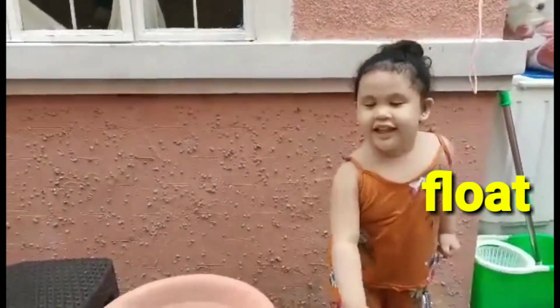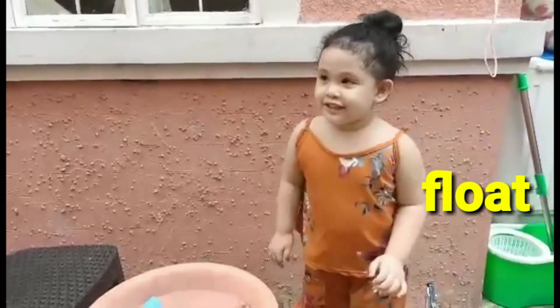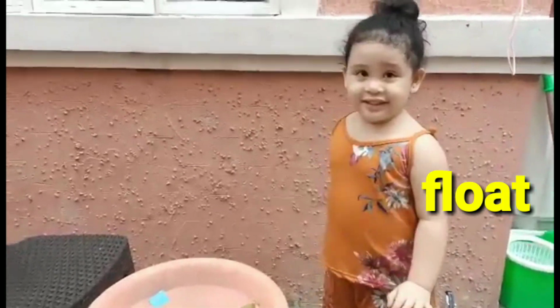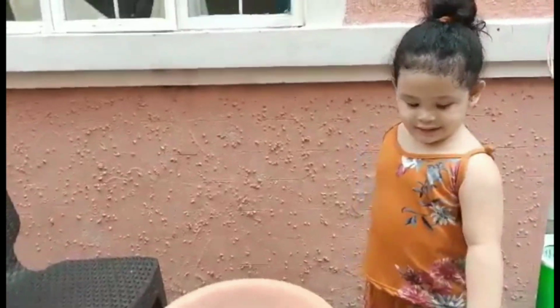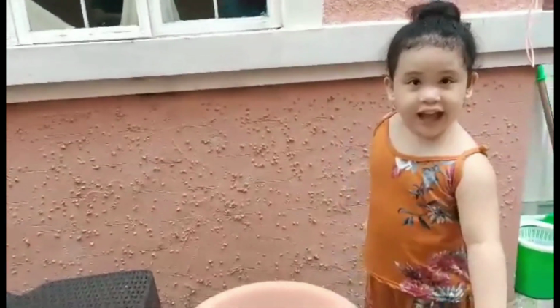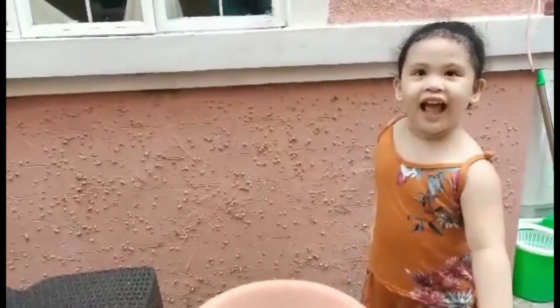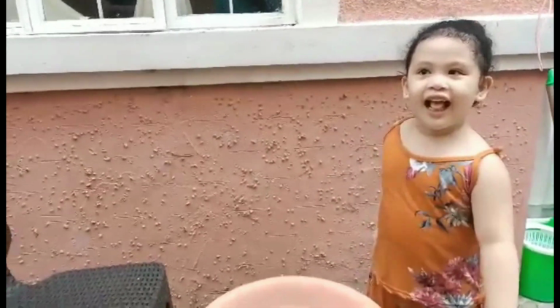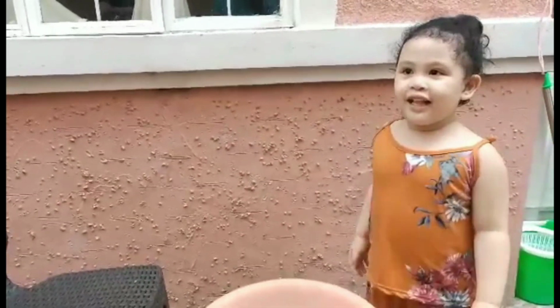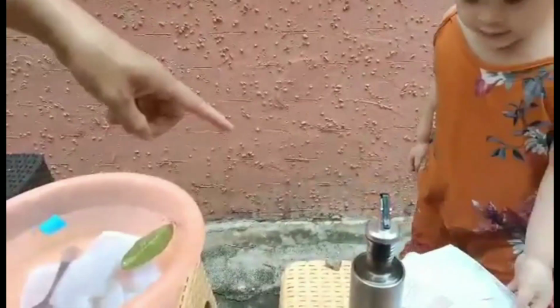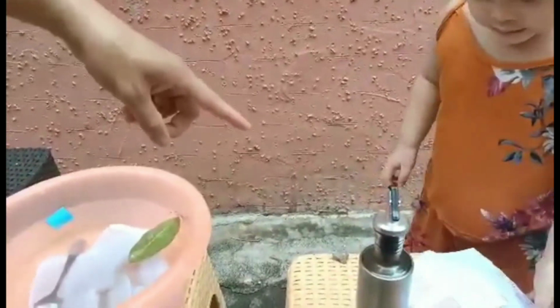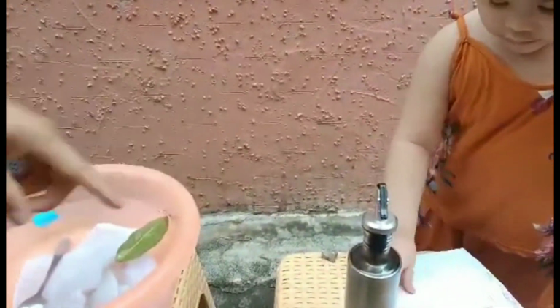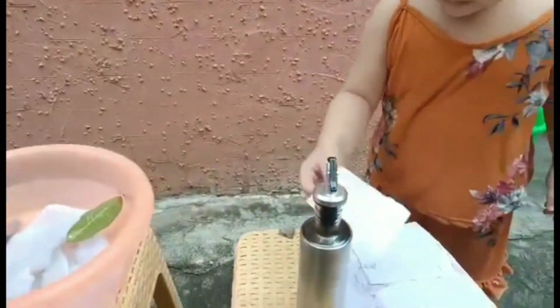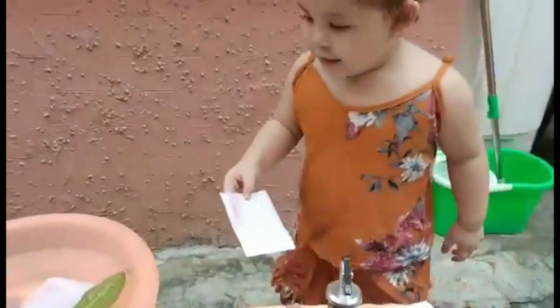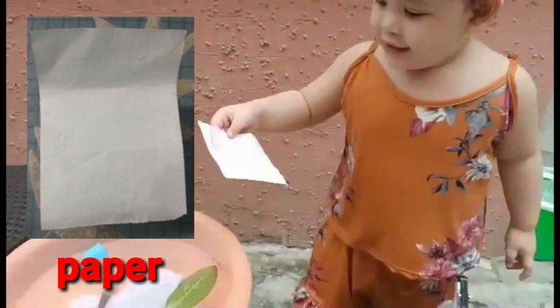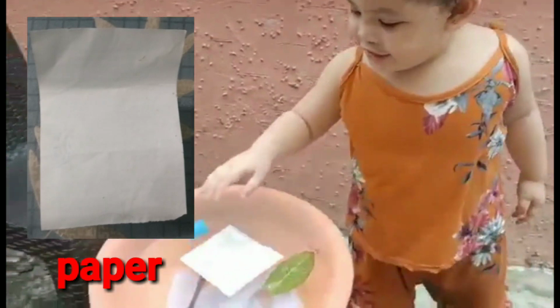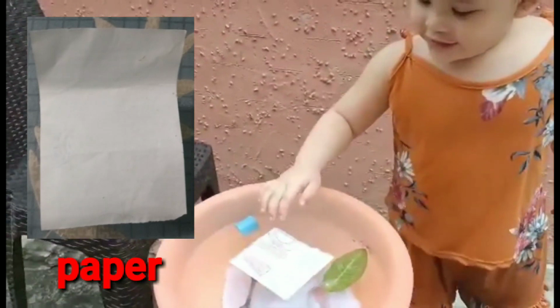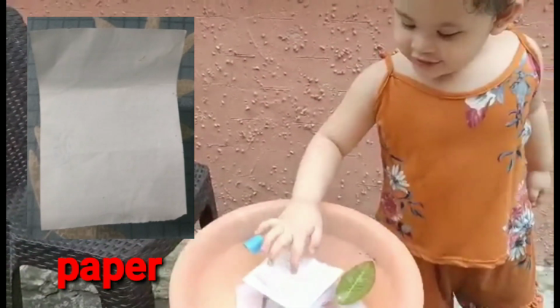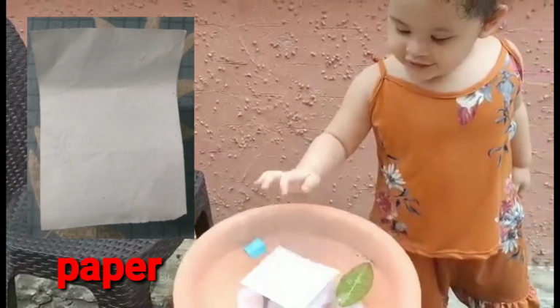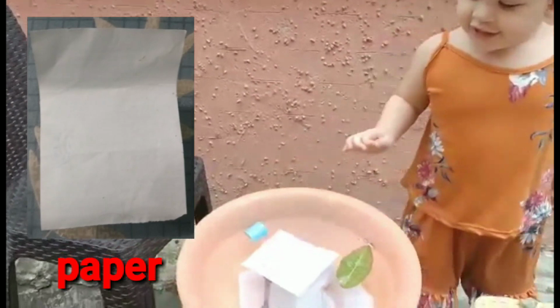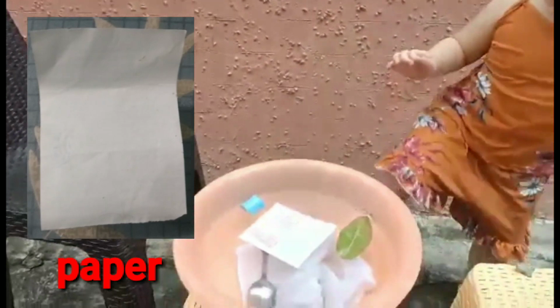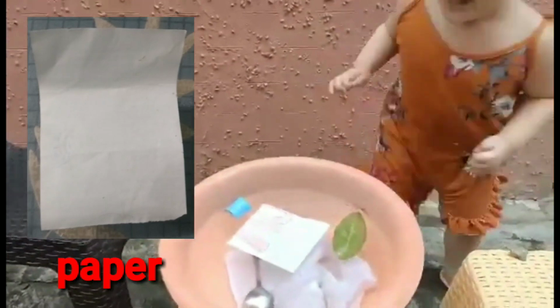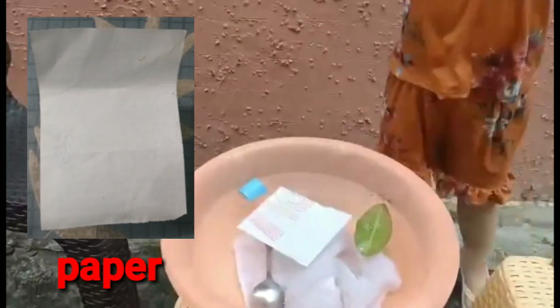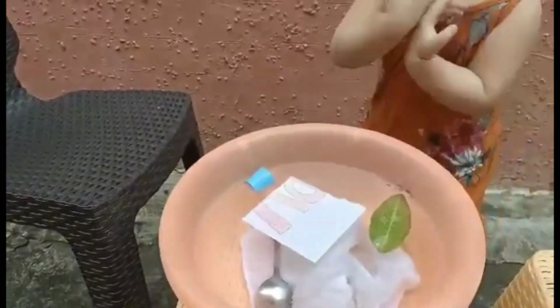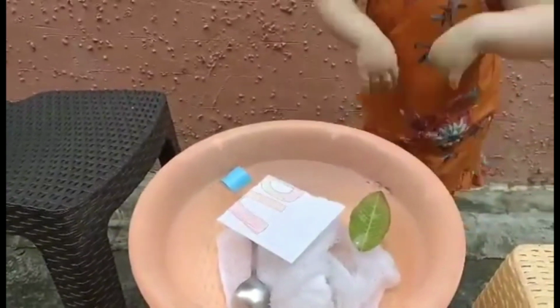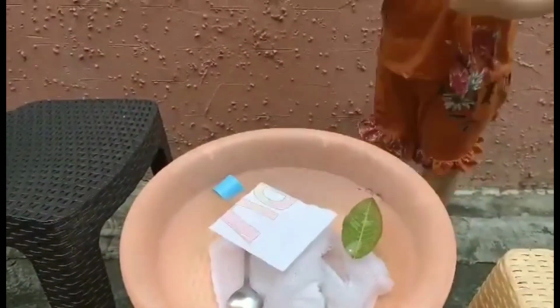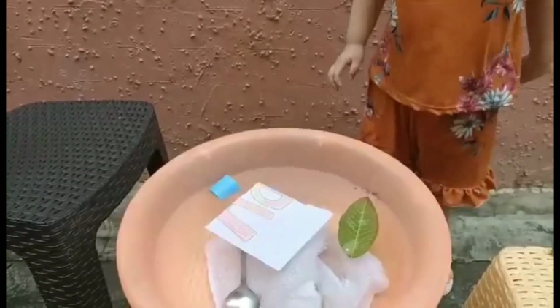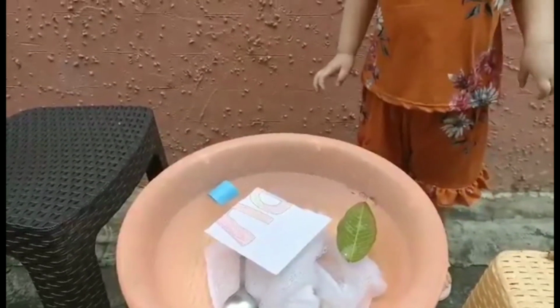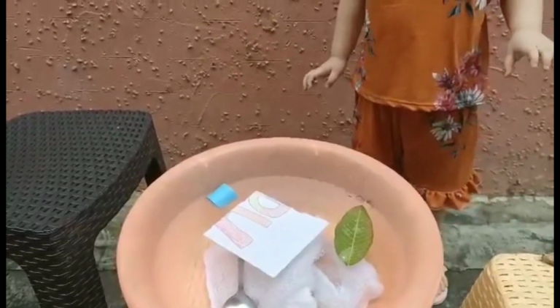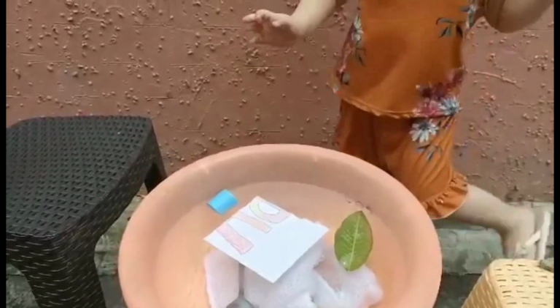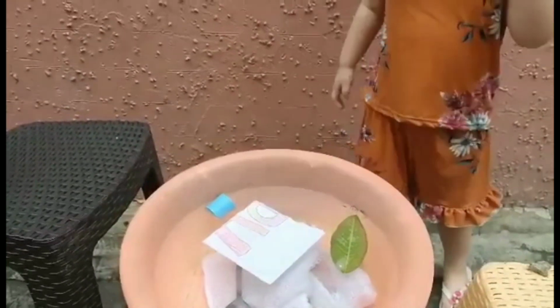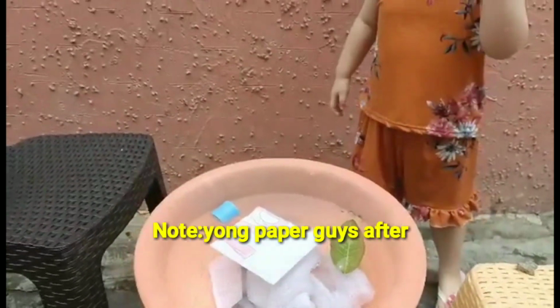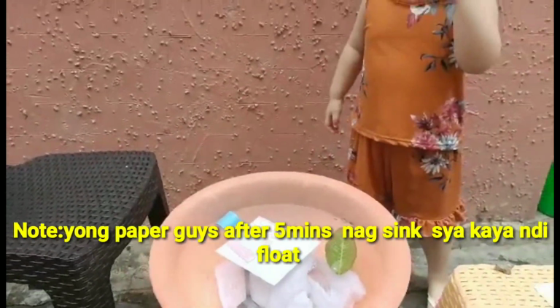And then next is a piece of paper. Just leave it — don't touch. Is it sink or float? Float. Yay, wow.